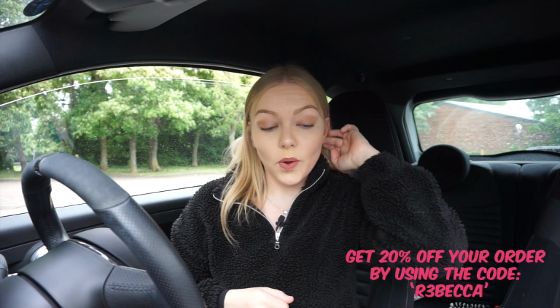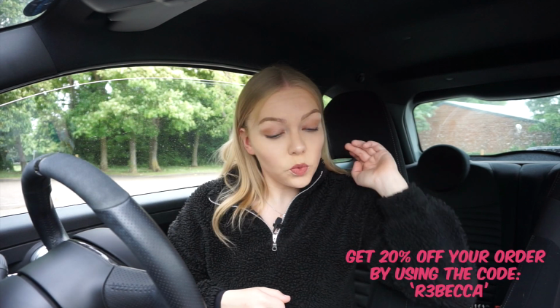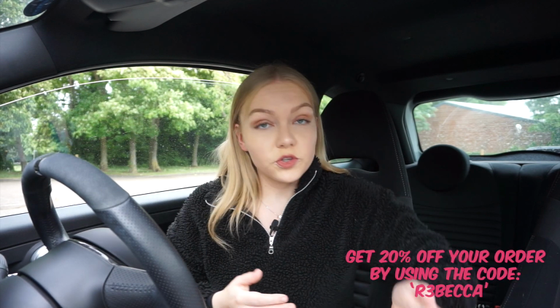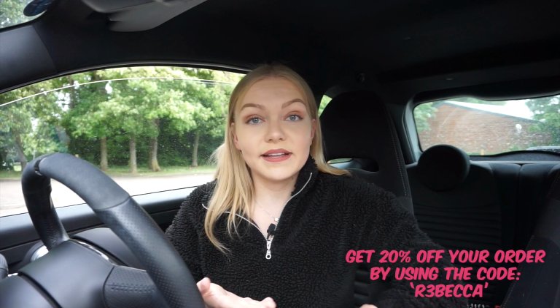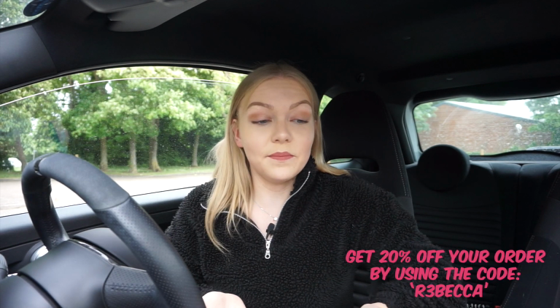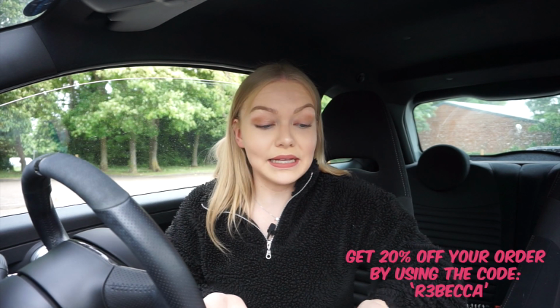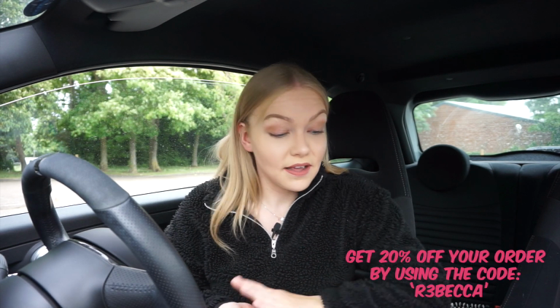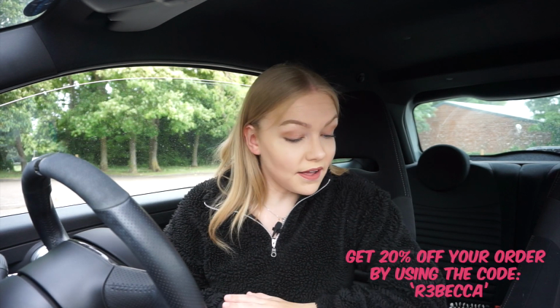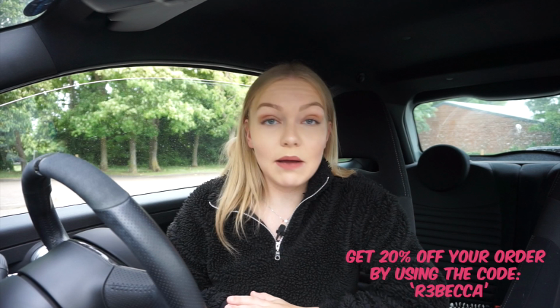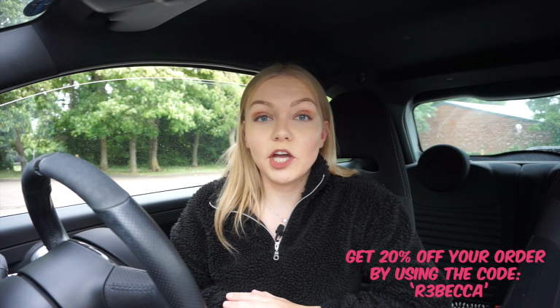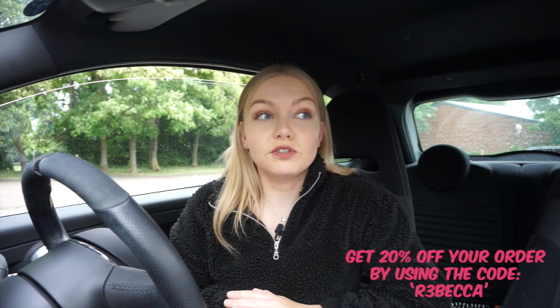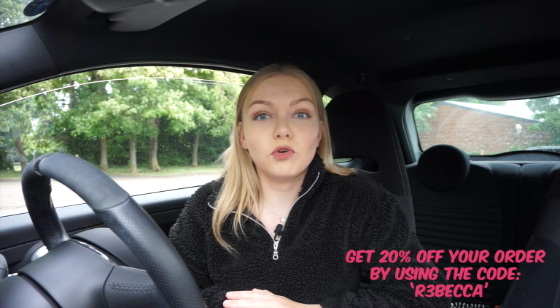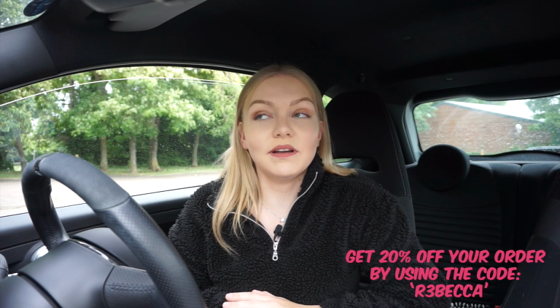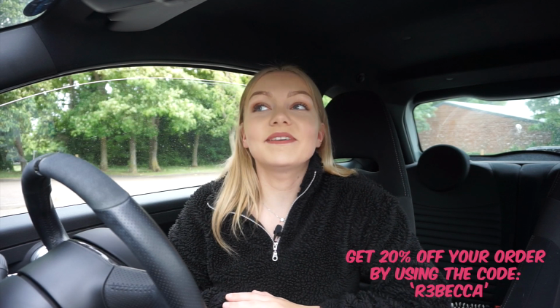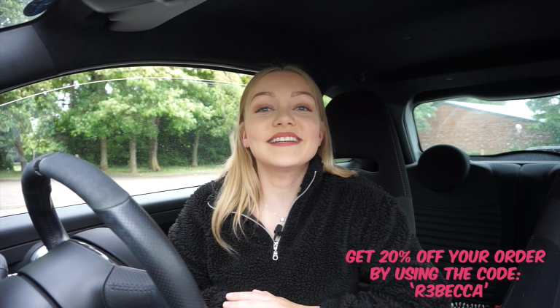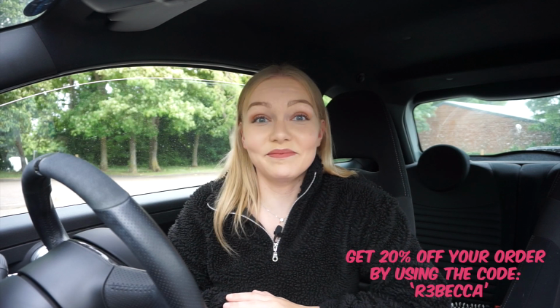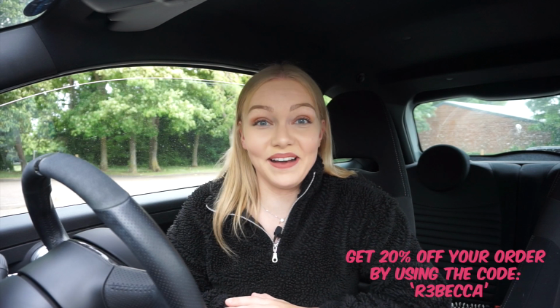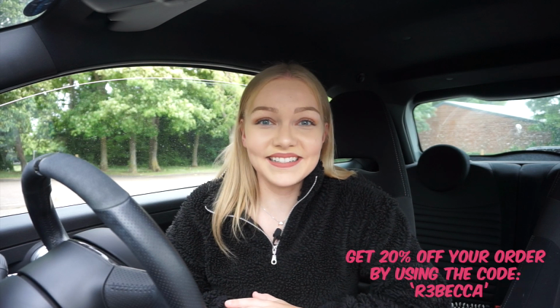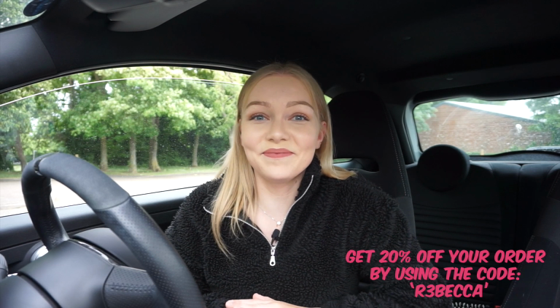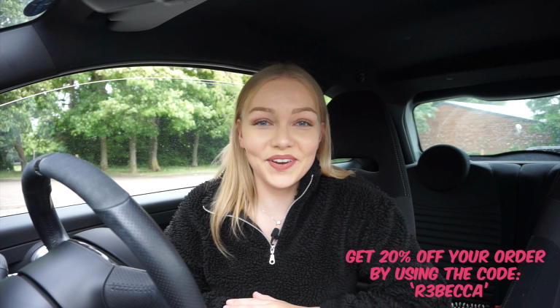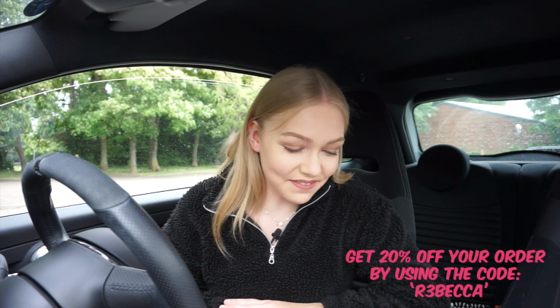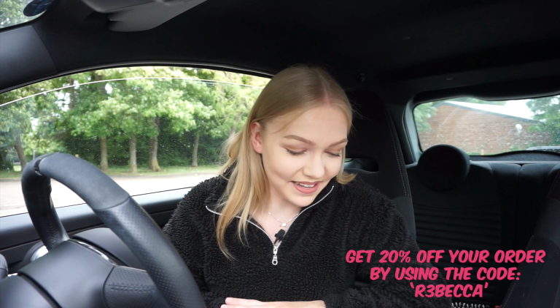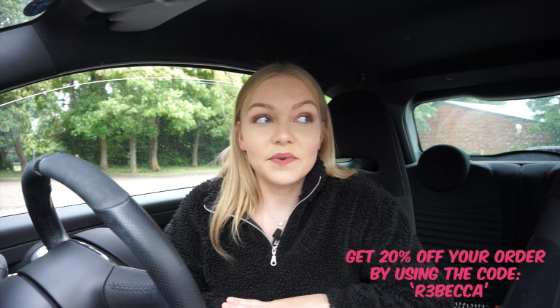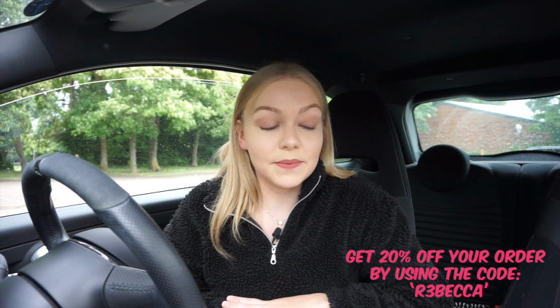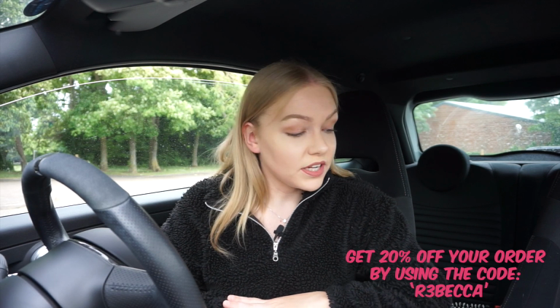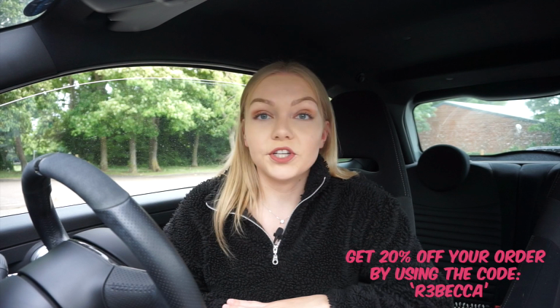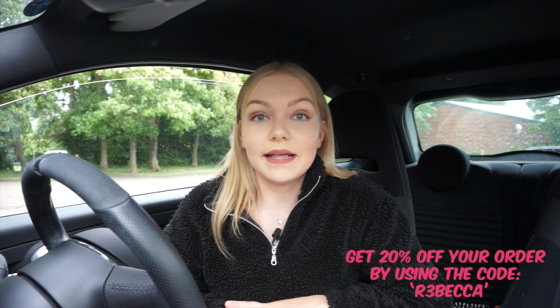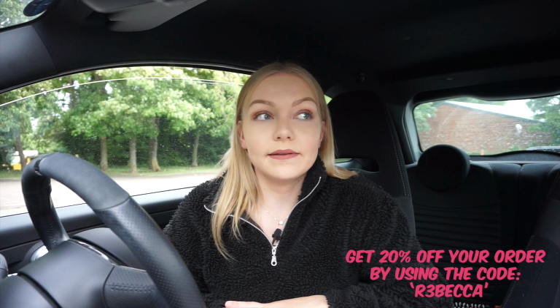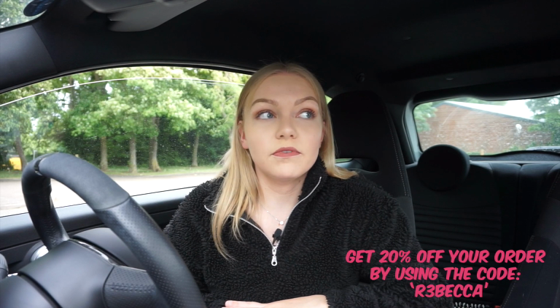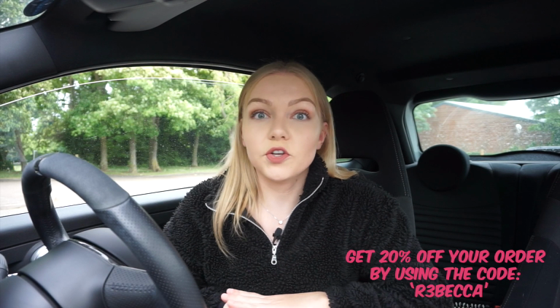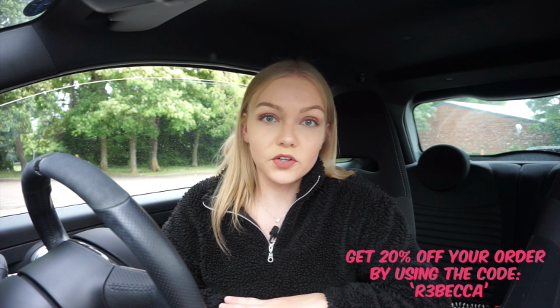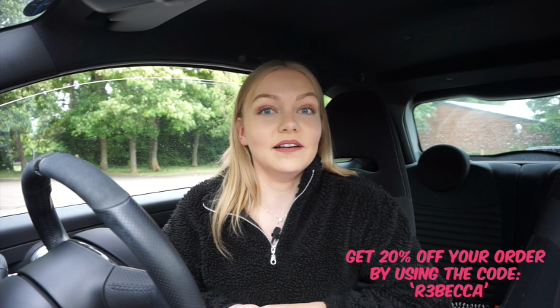So I hope you enjoyed the little unboxing. Now I'm going to wash my car because it's really bad — the worst it's ever been. I'm going to demonstrate the products and hopefully show you how good they are.